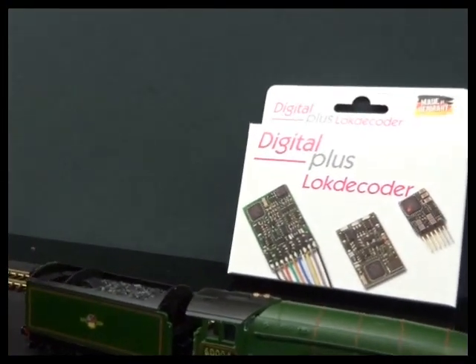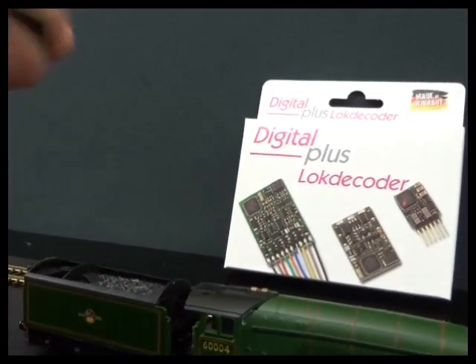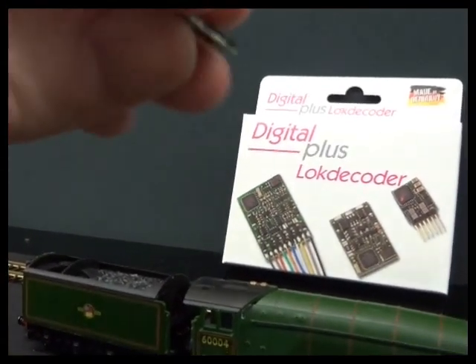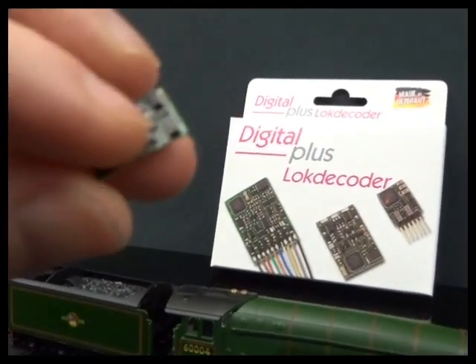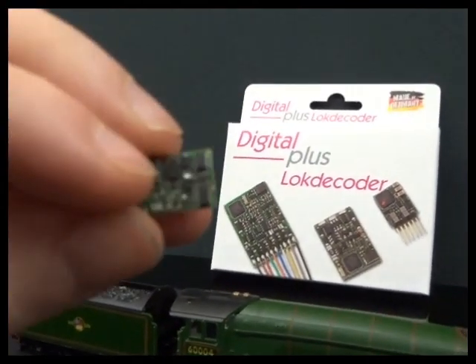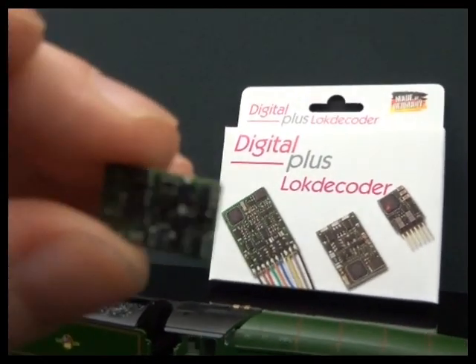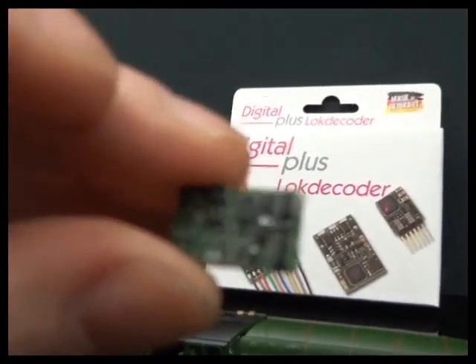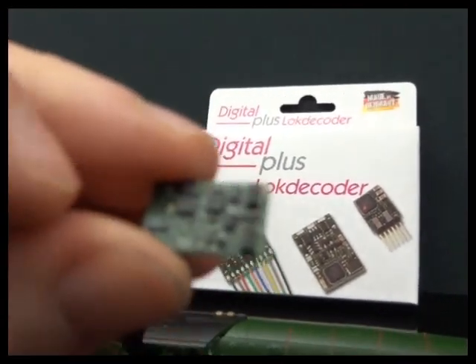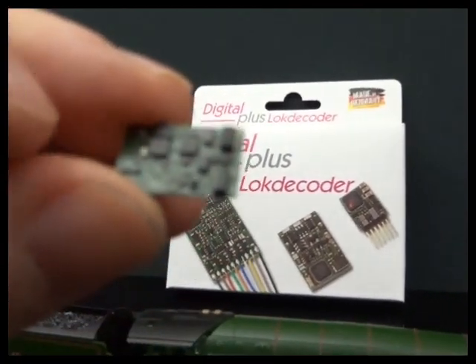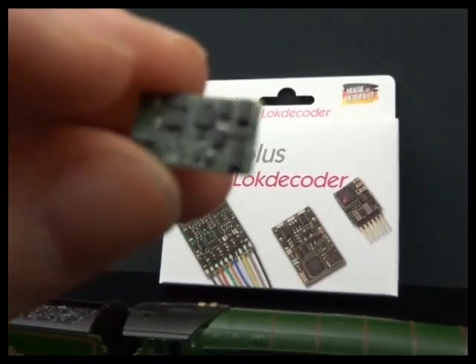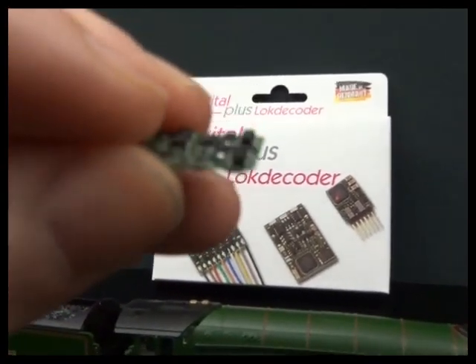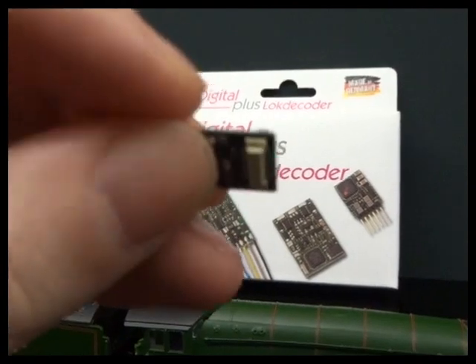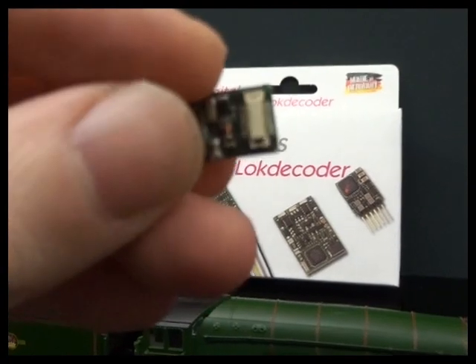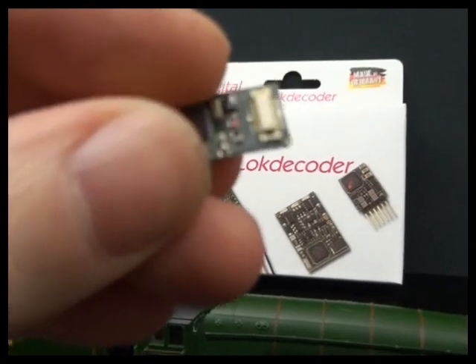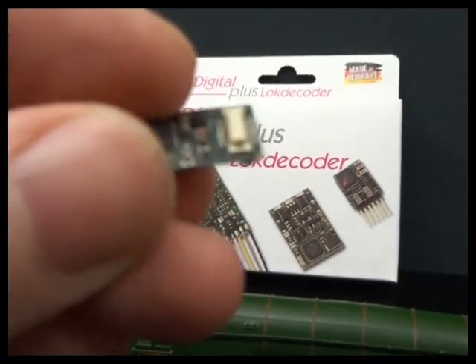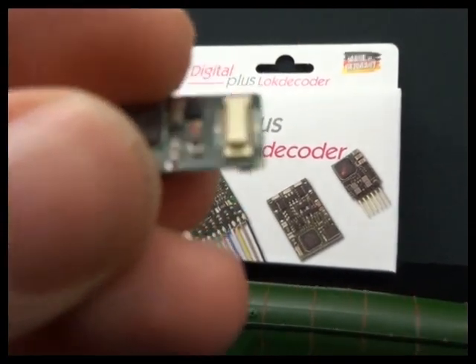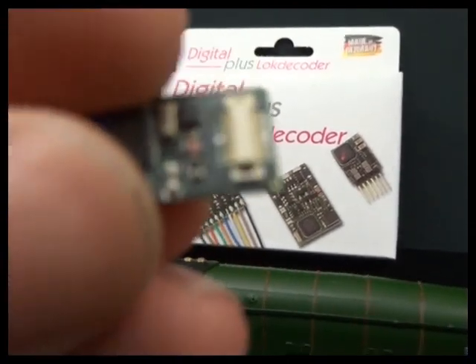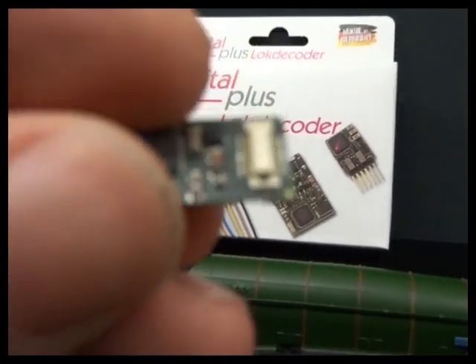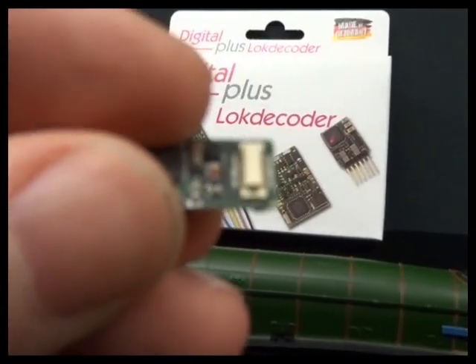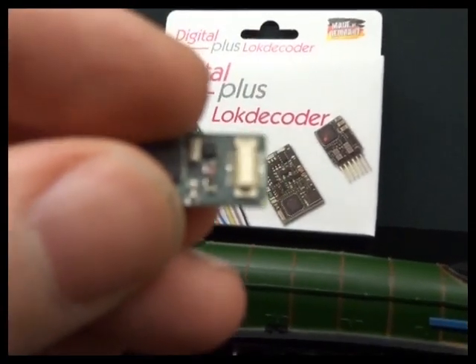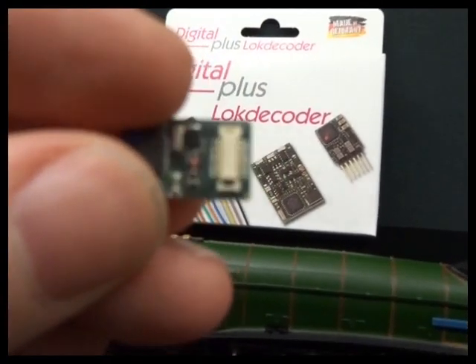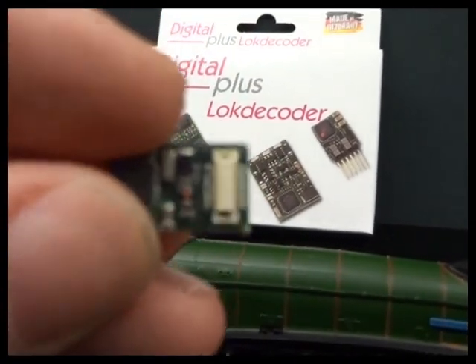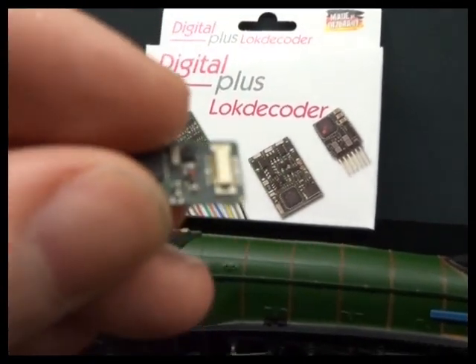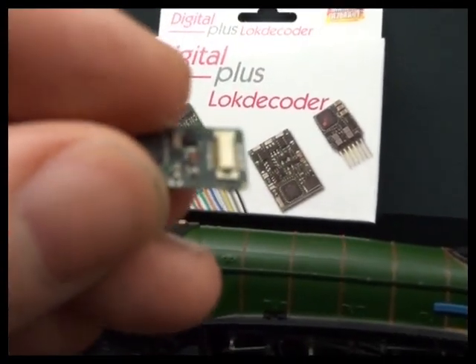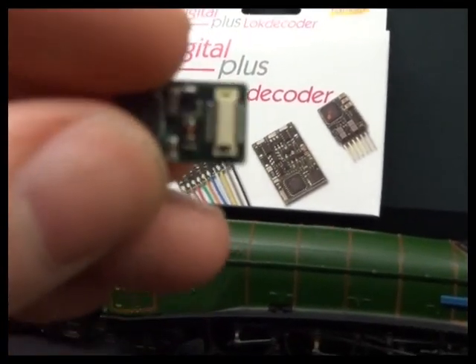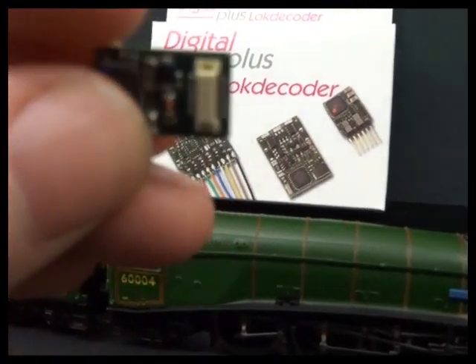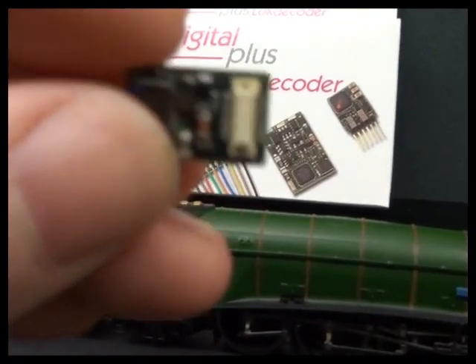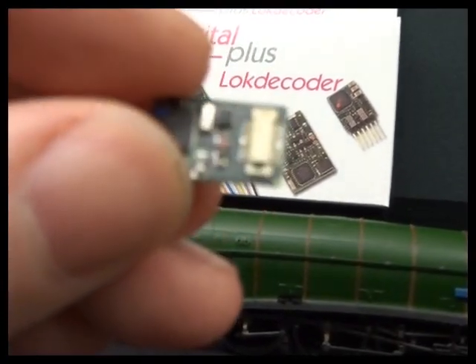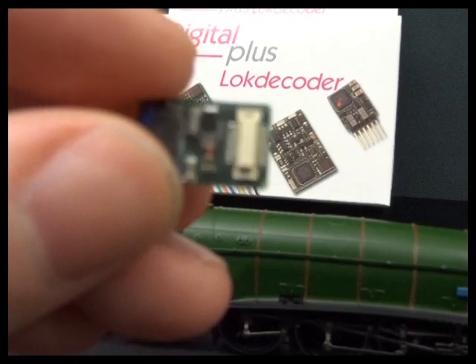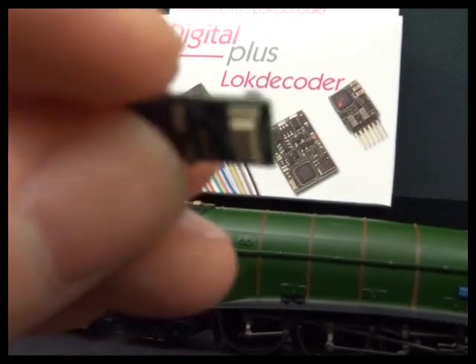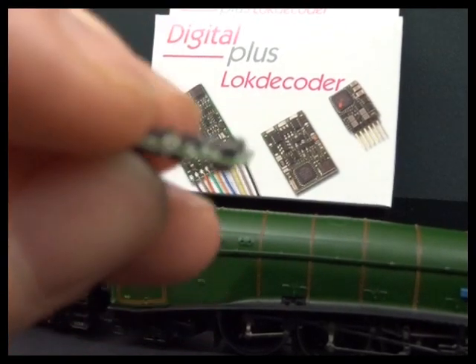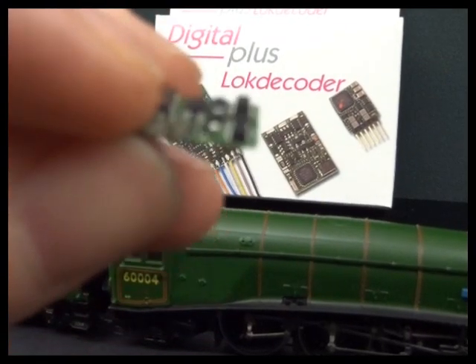Out of the box, this is what the decoder looks like, and that's the Next 18 plug and socket arrangement.